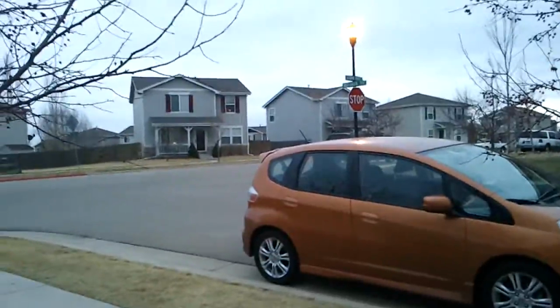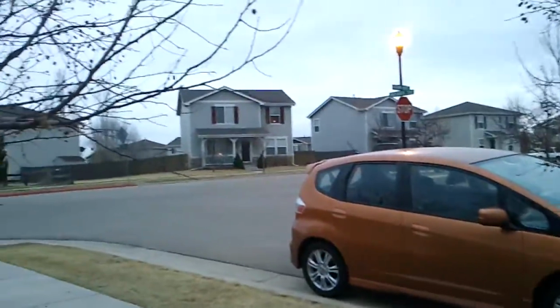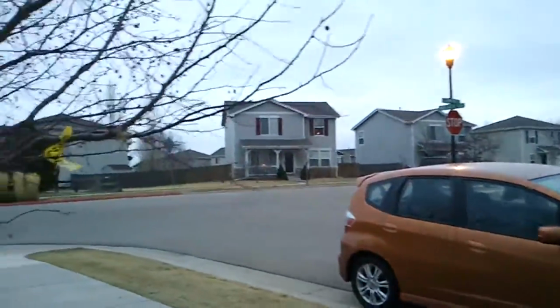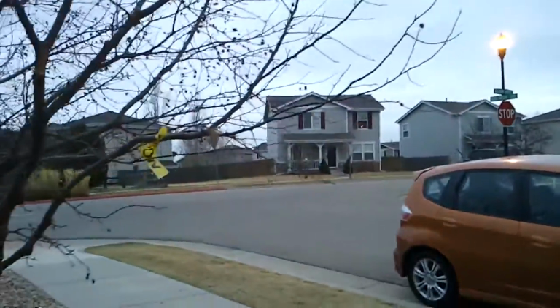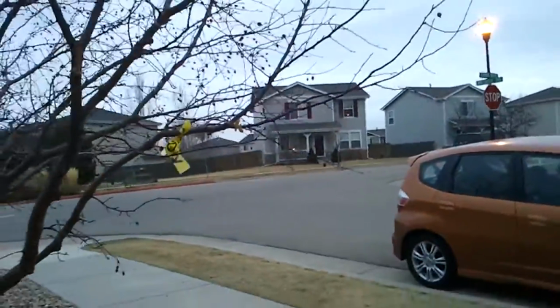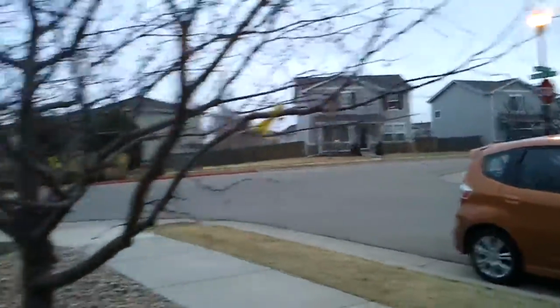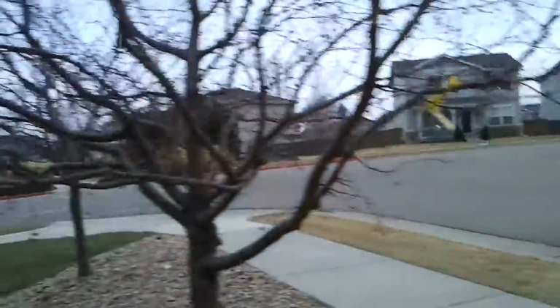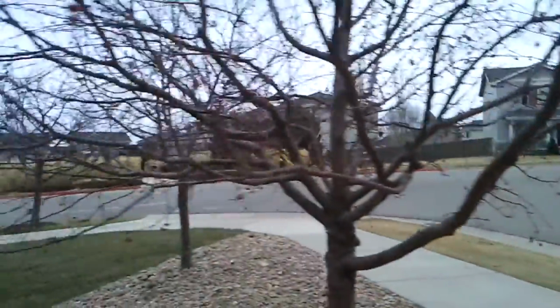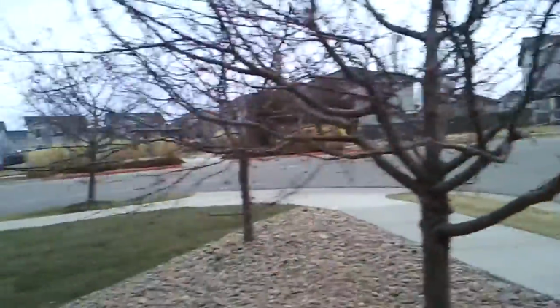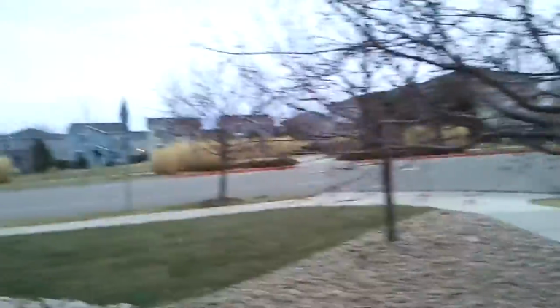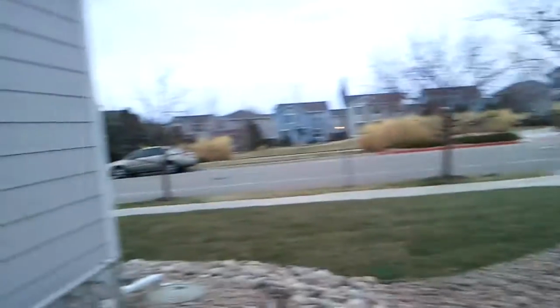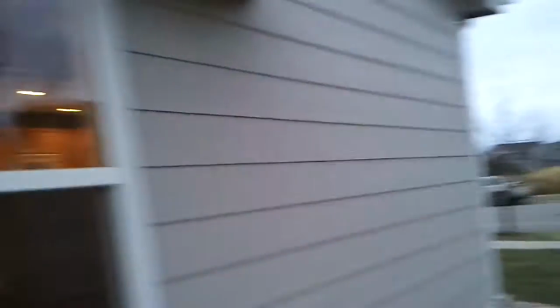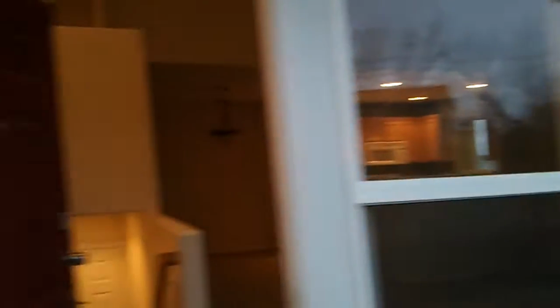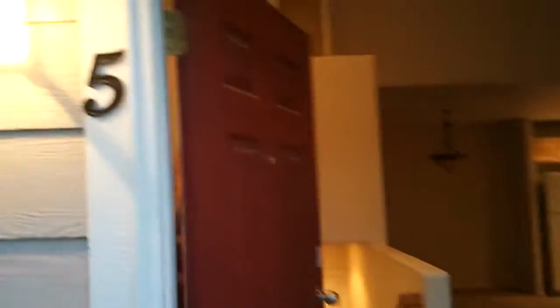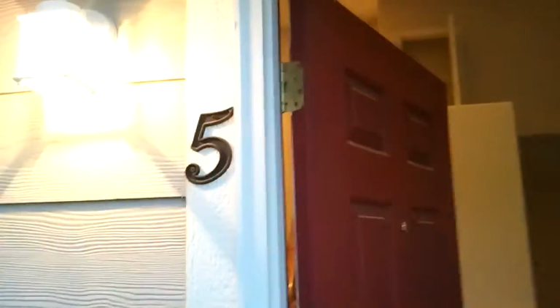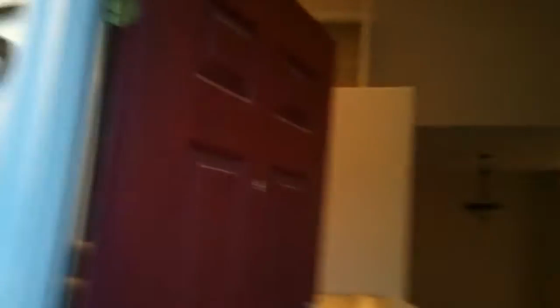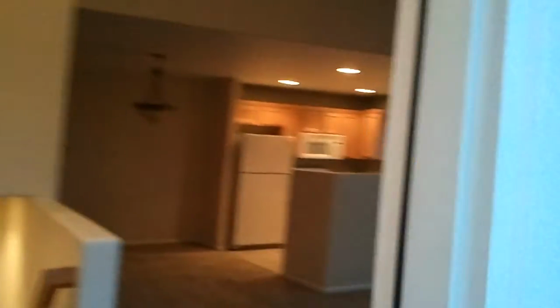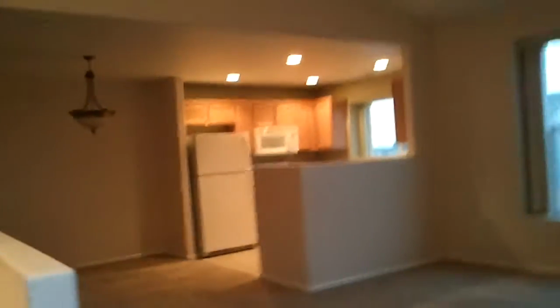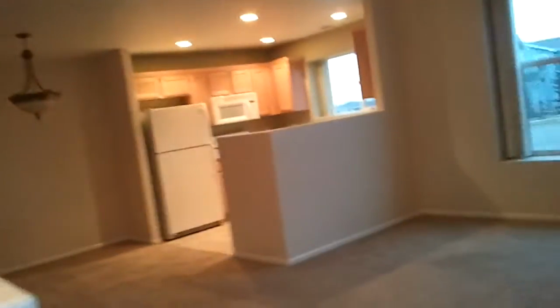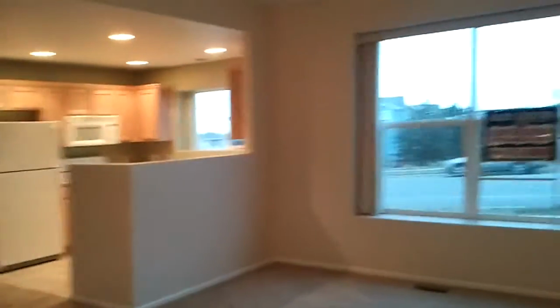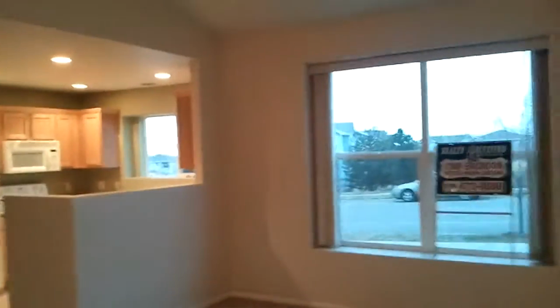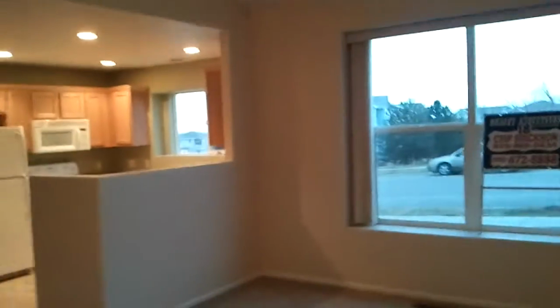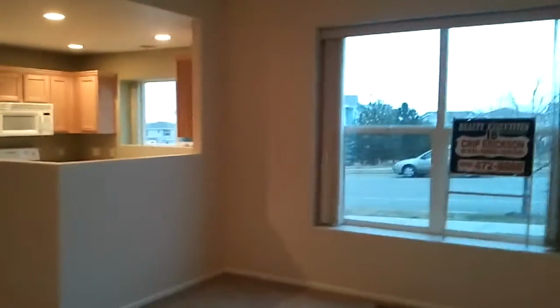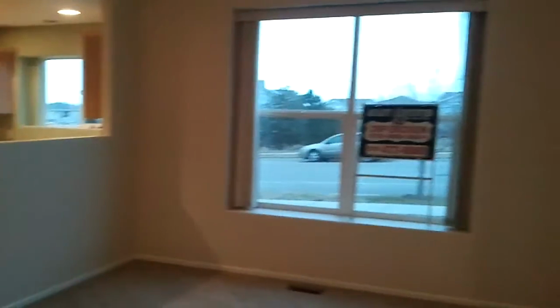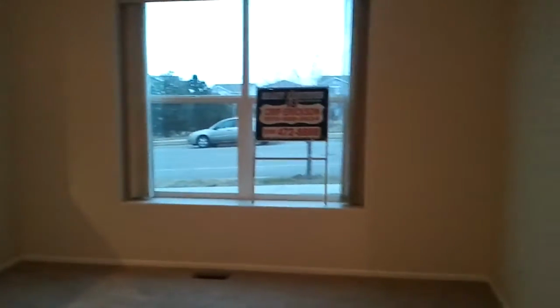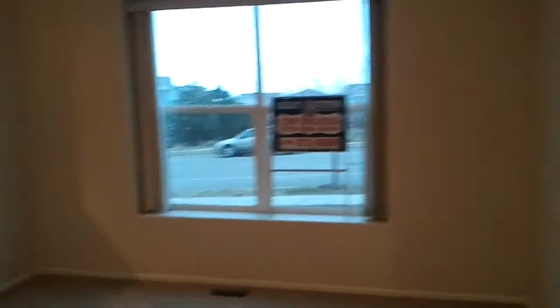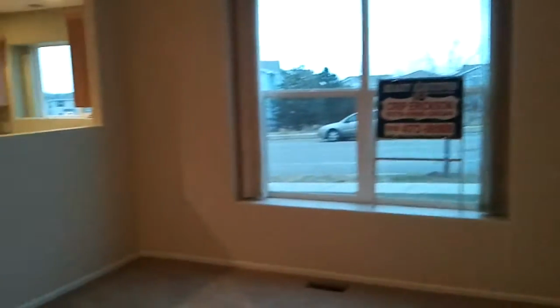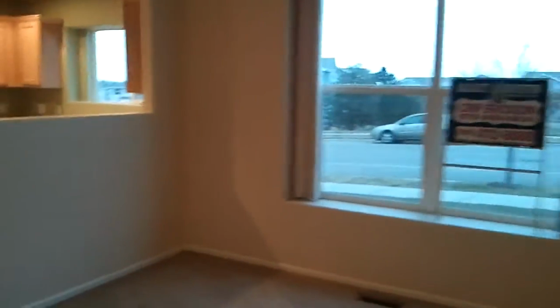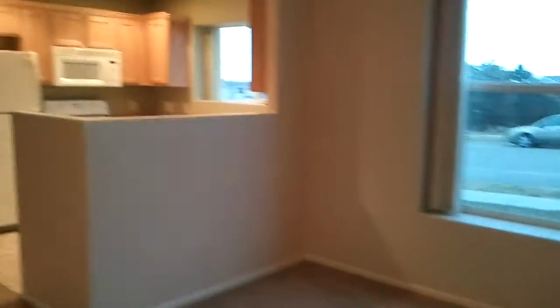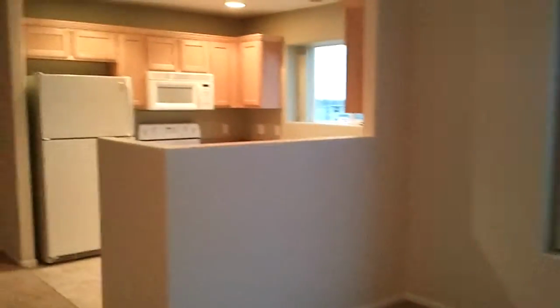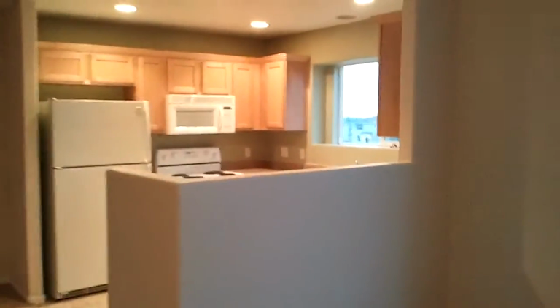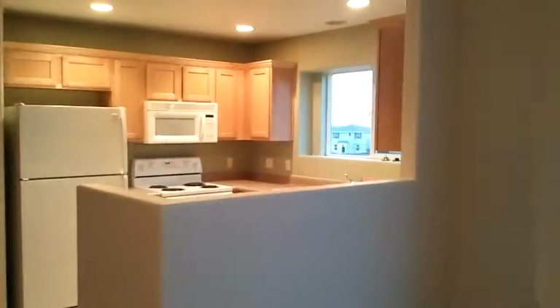Hey folks, right on the corner of Autumn Ridge and Rose Creek is this one, number 5, 6715 is the building, Autumn Ridge Drive. Provincetown, south of Fort Collins, just south of Trilby.